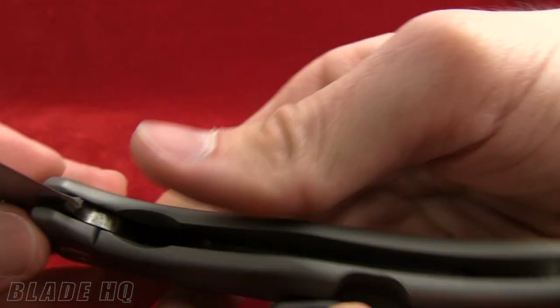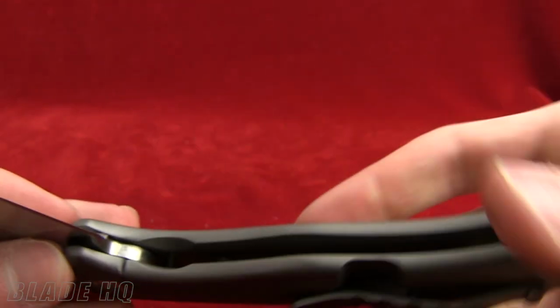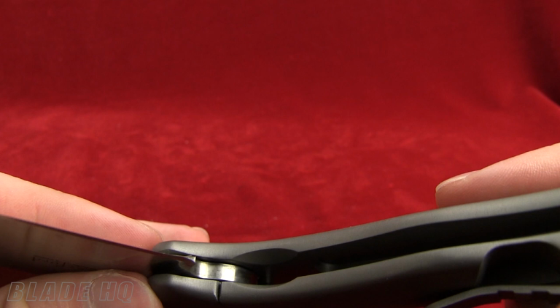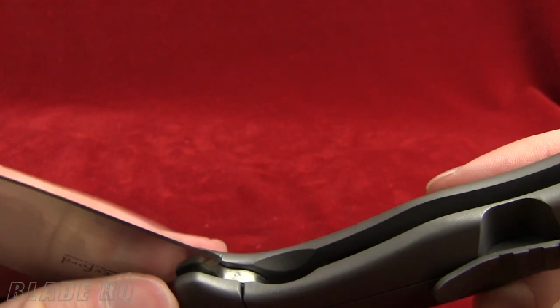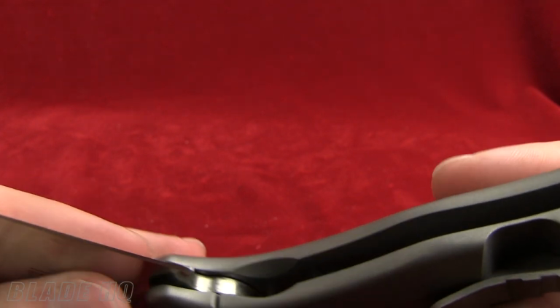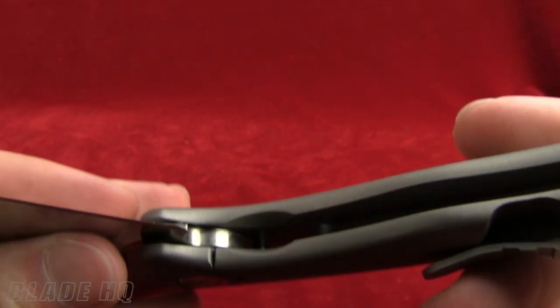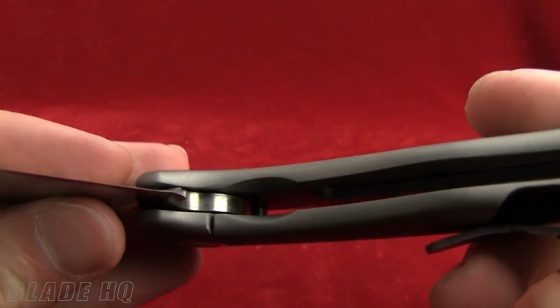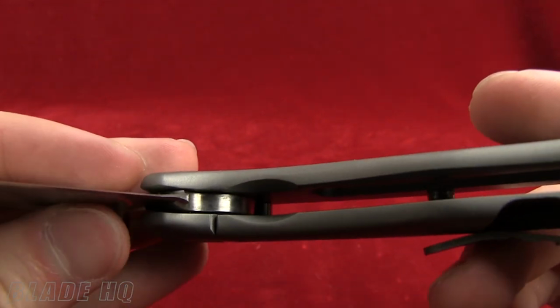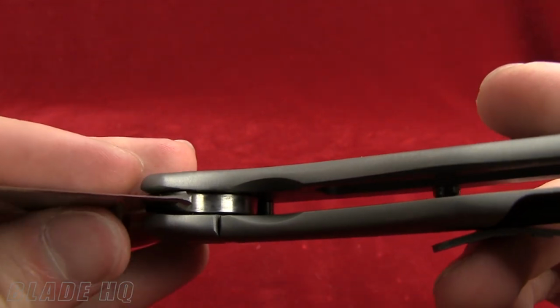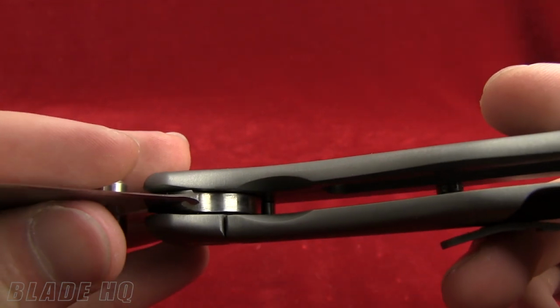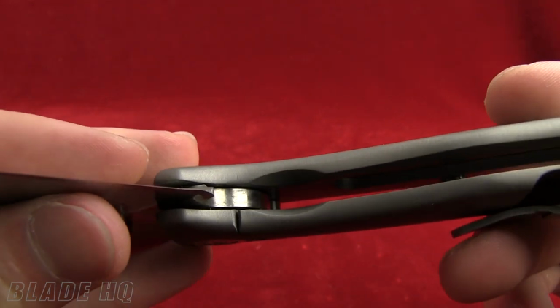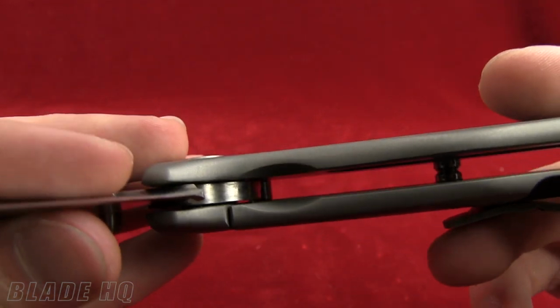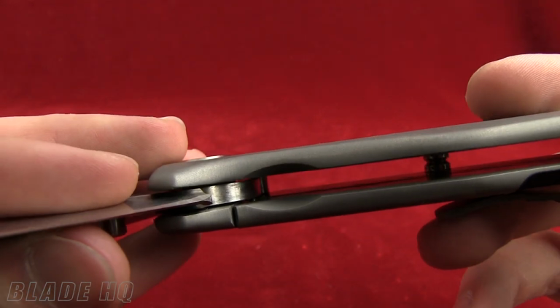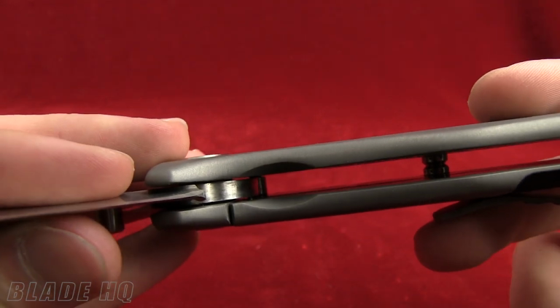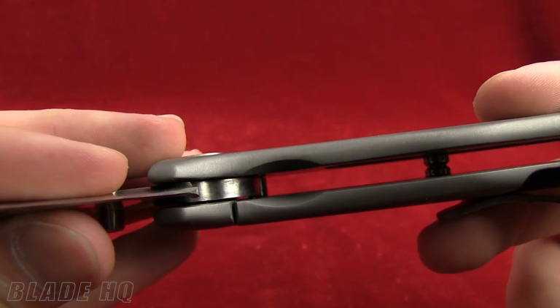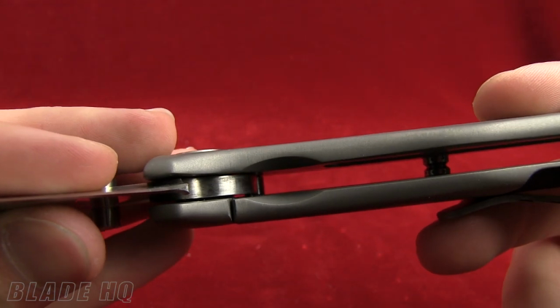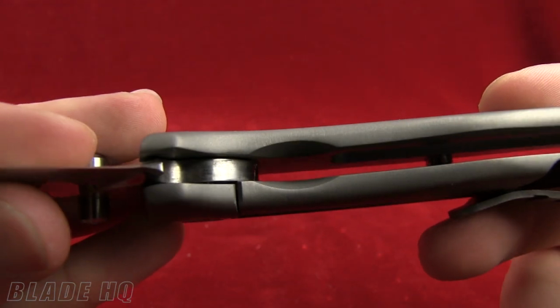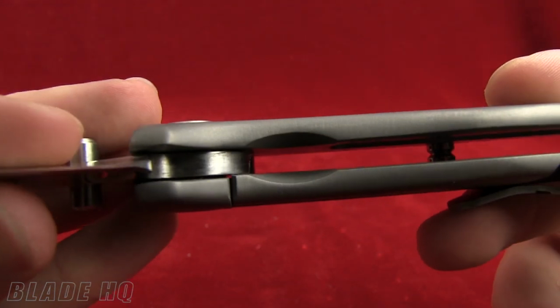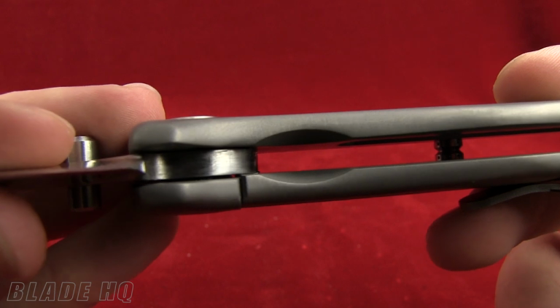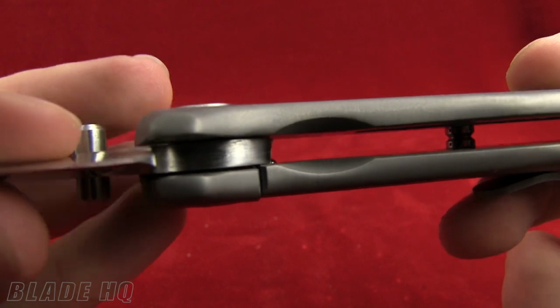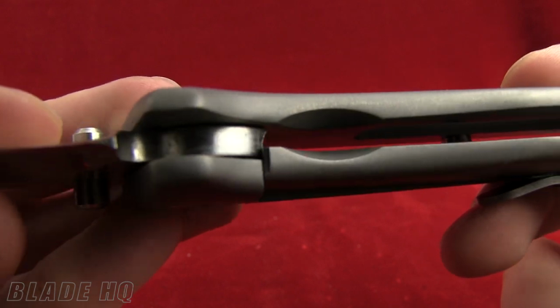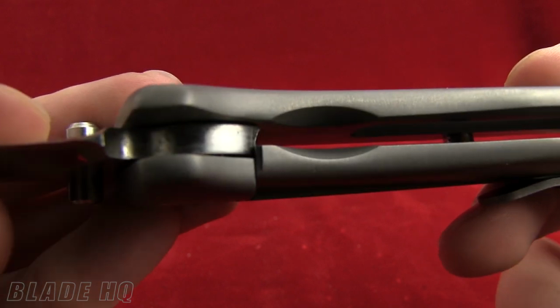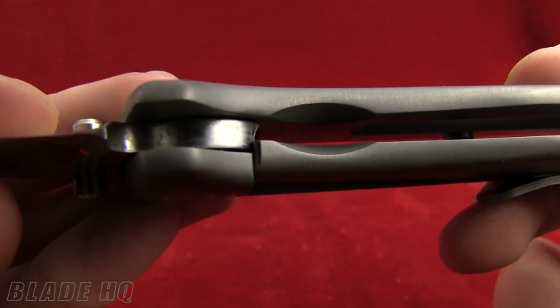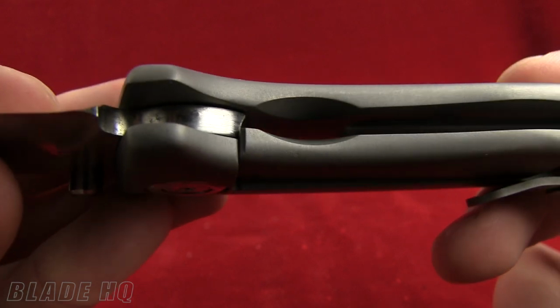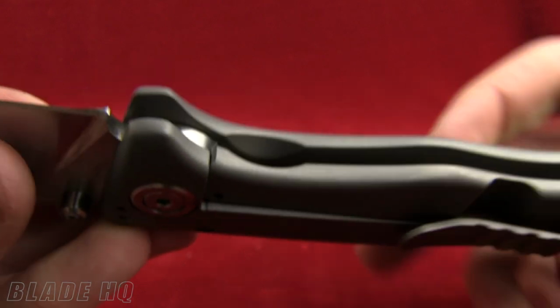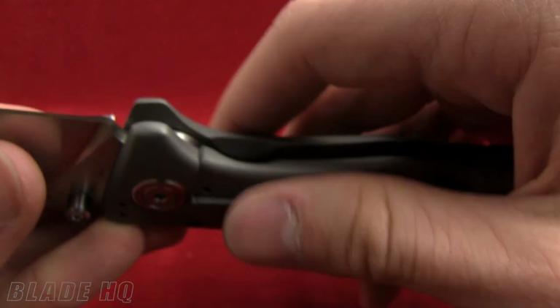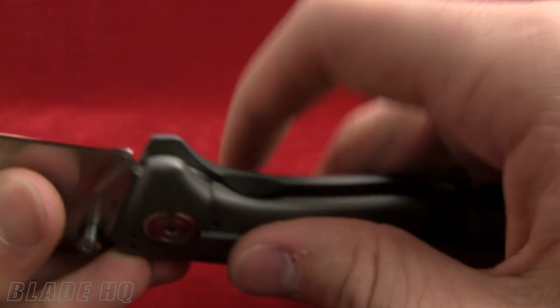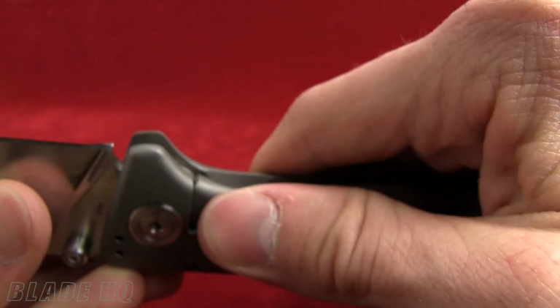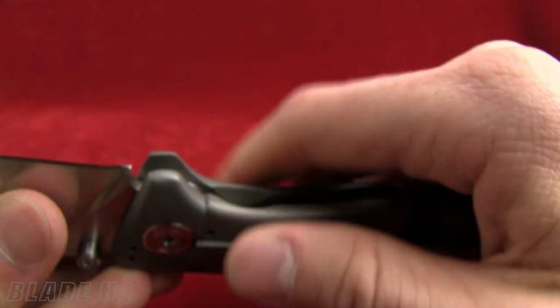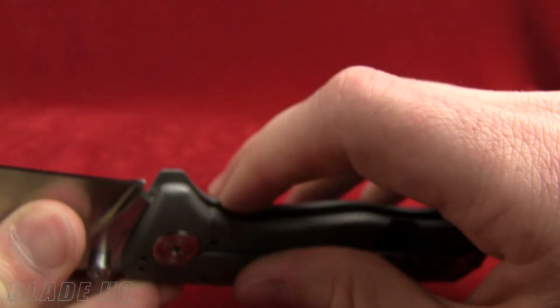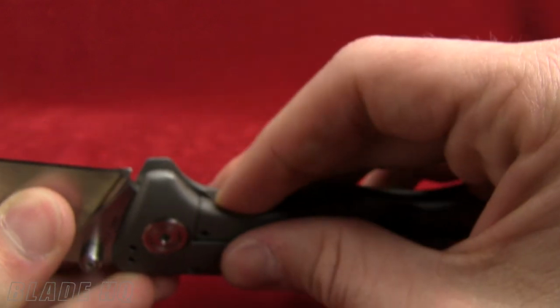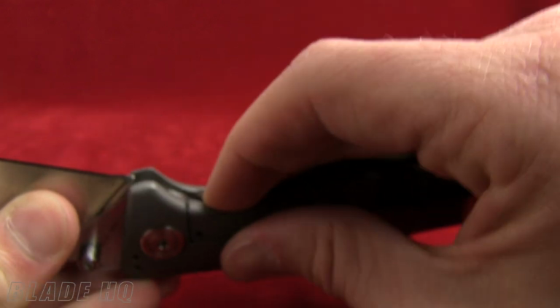The titanium frame lock is going to give you a nice solid lockup. Bam — solid, solid lockup on this knife.